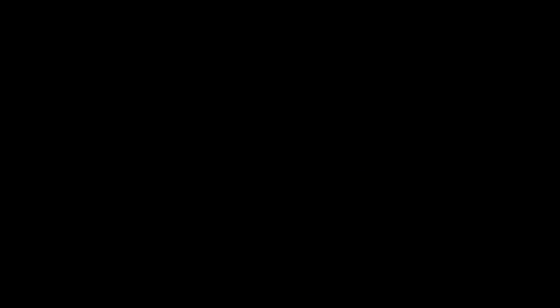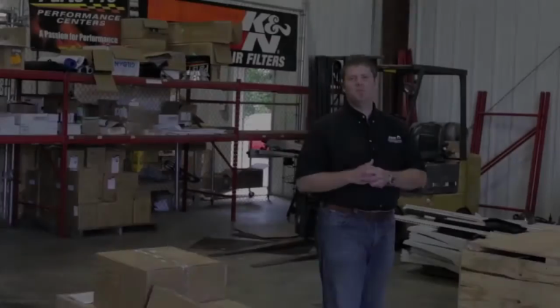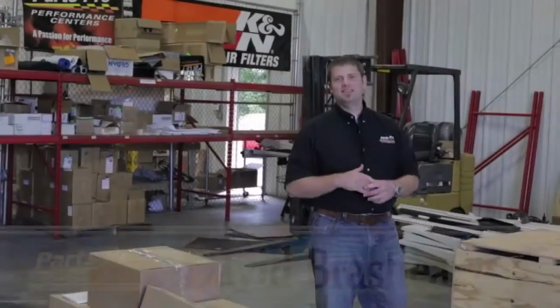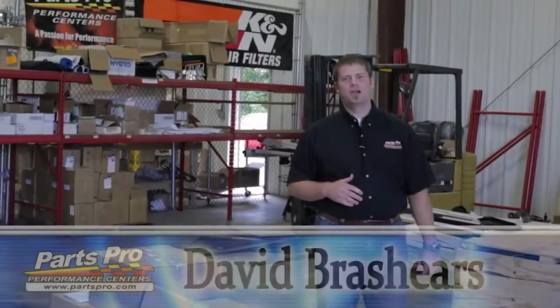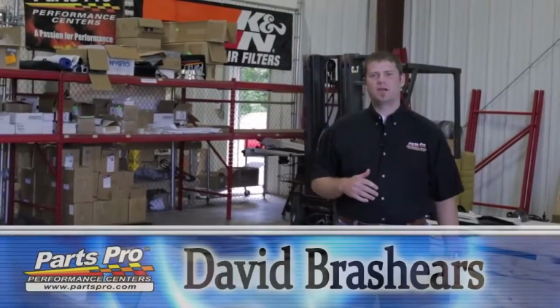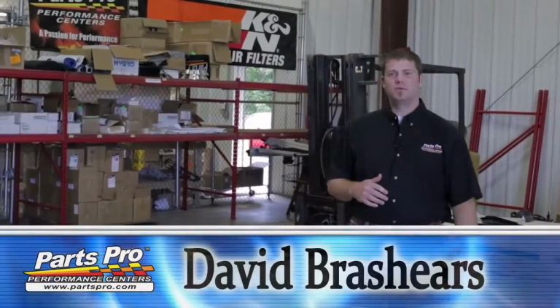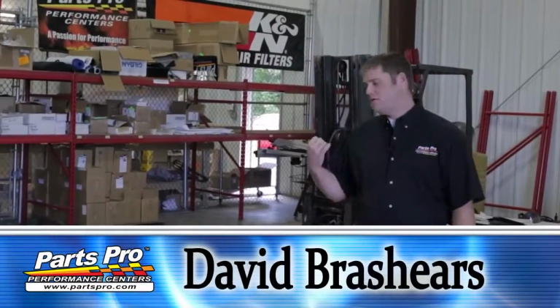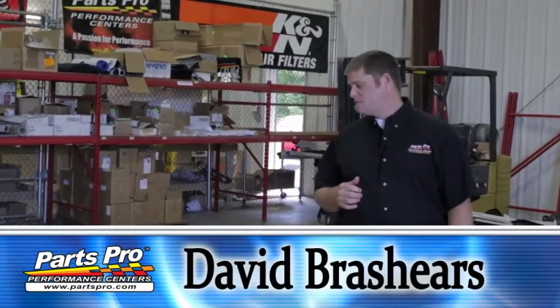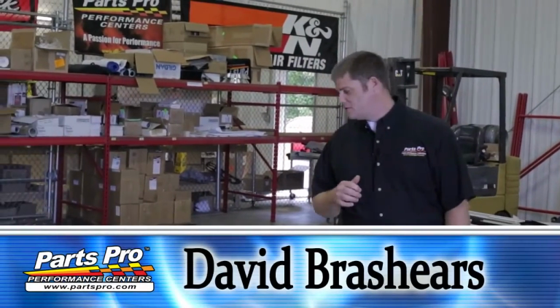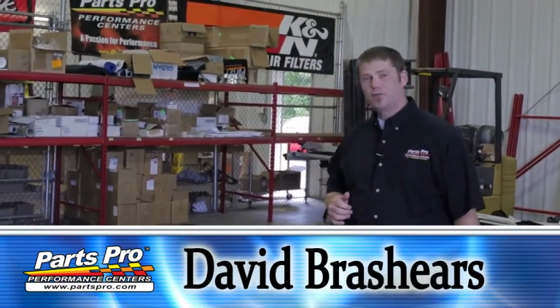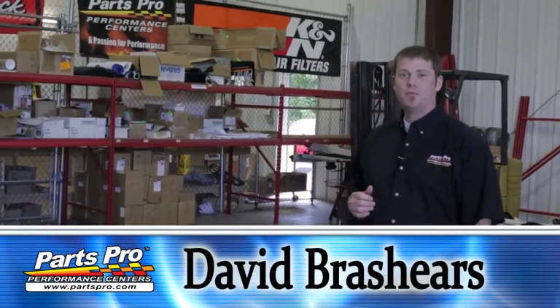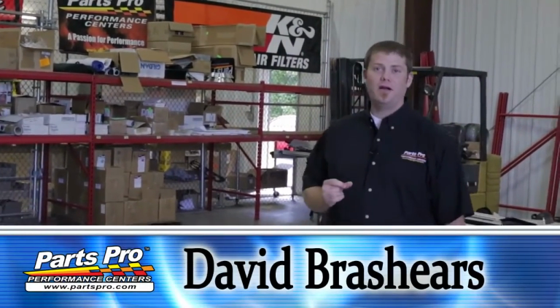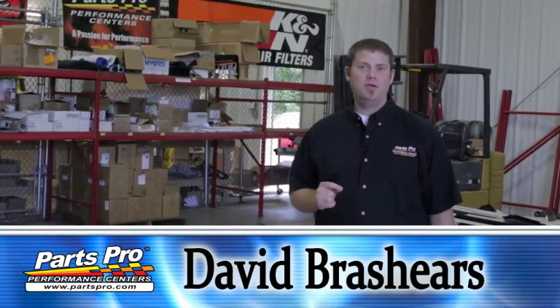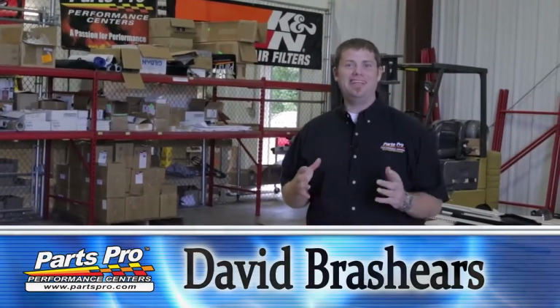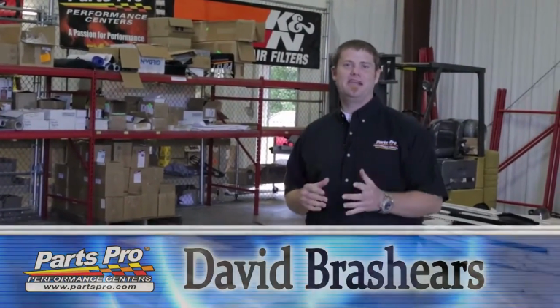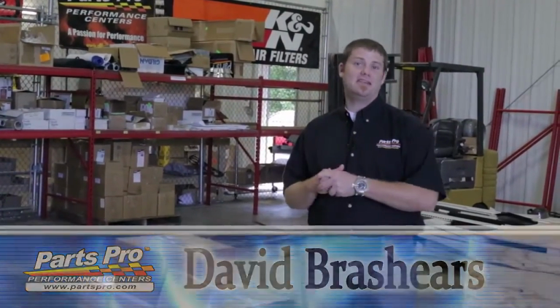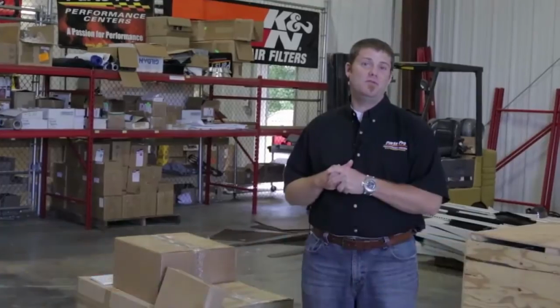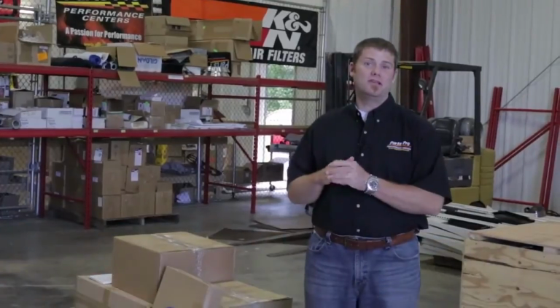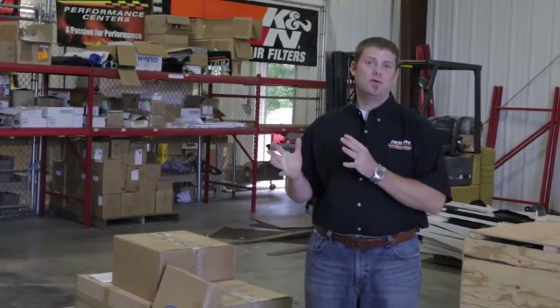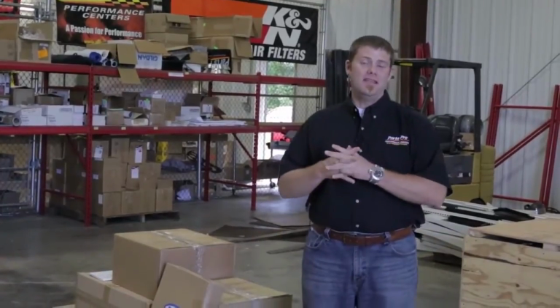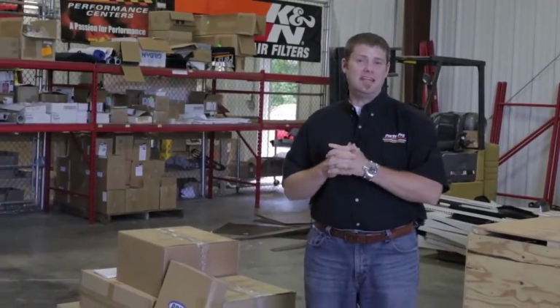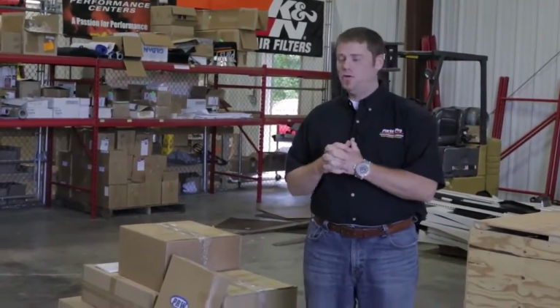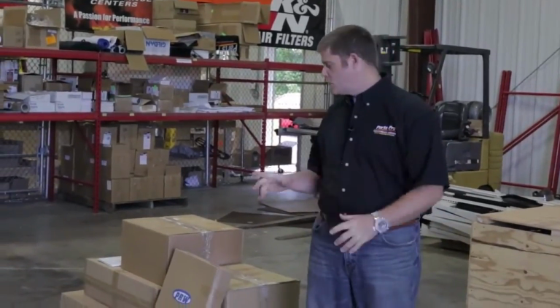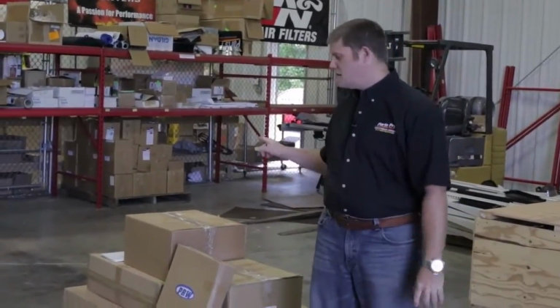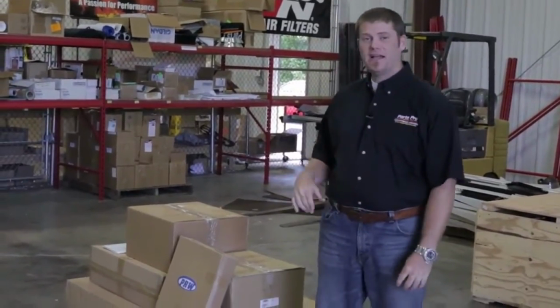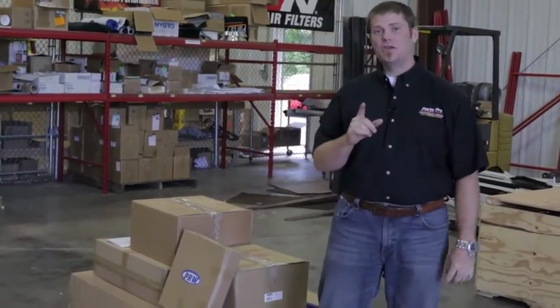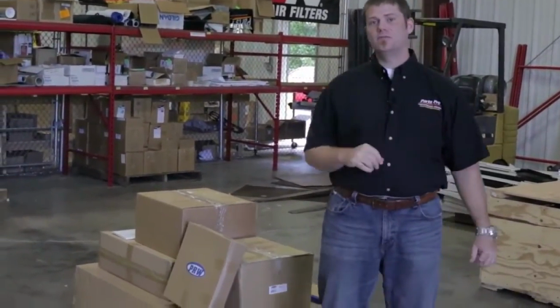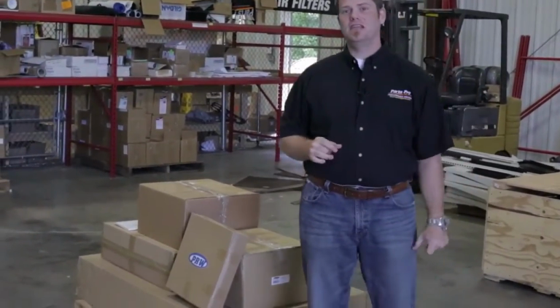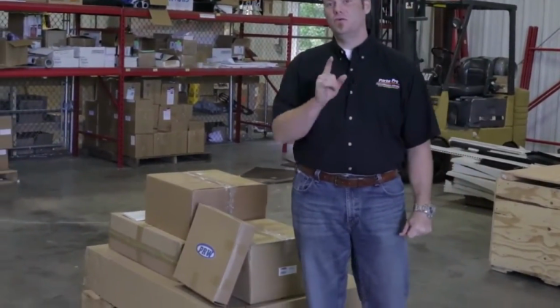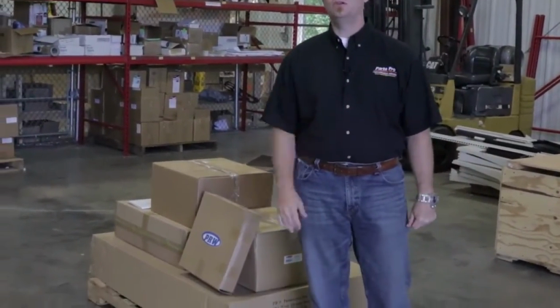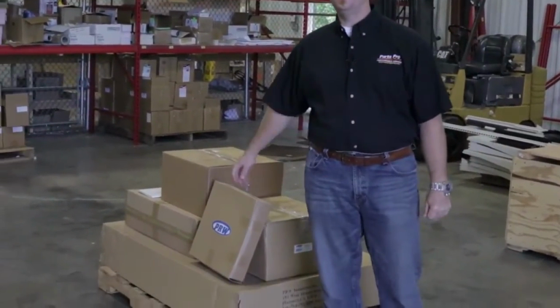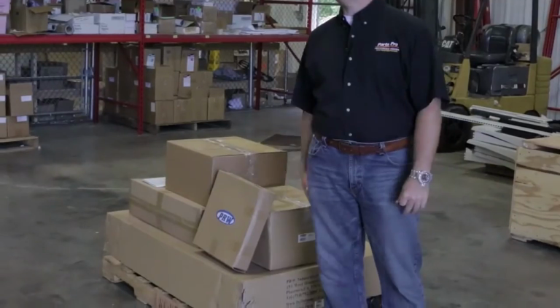Hi, welcome back to In the Garage with Parts Pro. Today we've got a special delivery from PRW, an engine test stand that we've been looking for. They sent it down to us. We're going to get it unpacked, show you what comes in the kit, and show you what you can do with this kit.